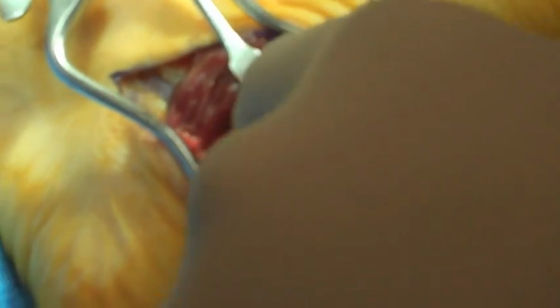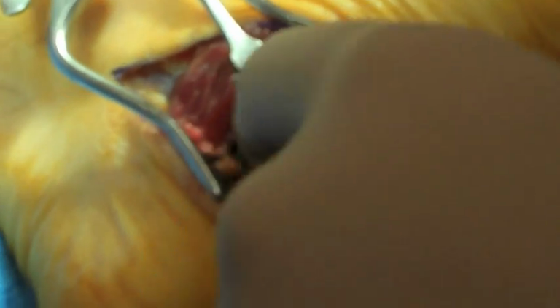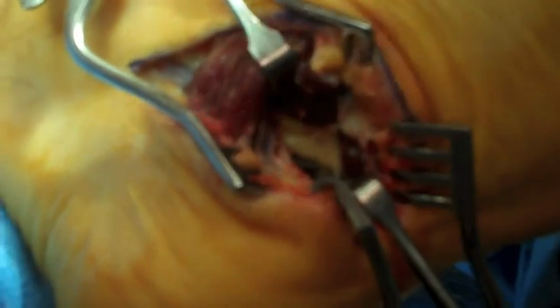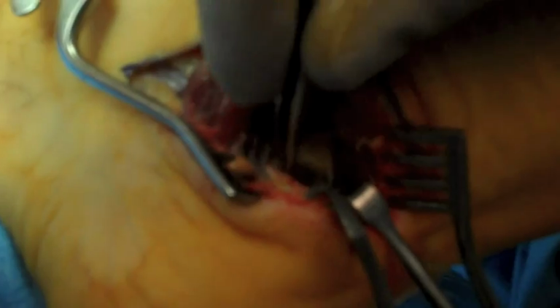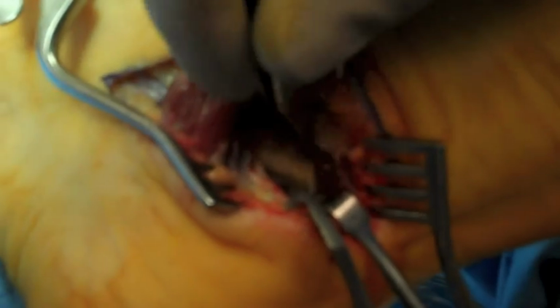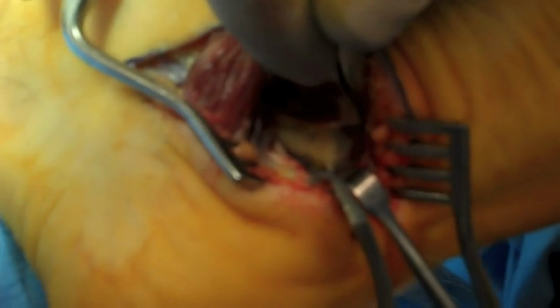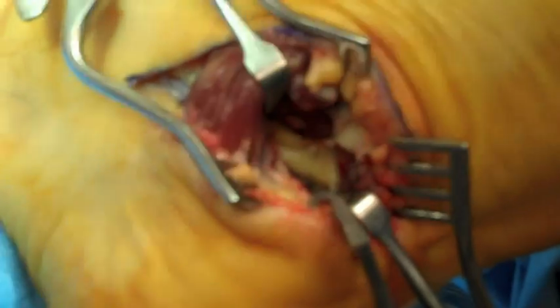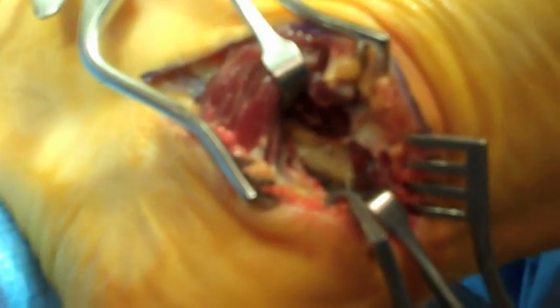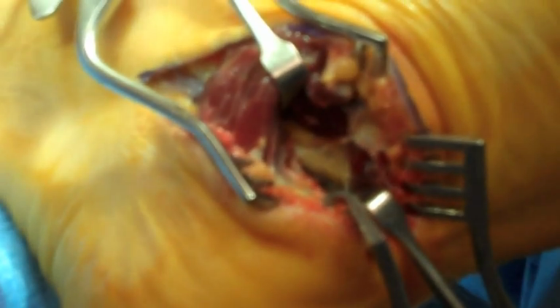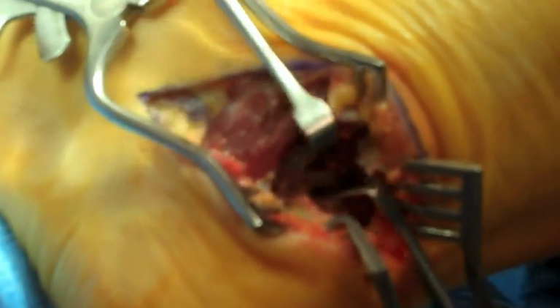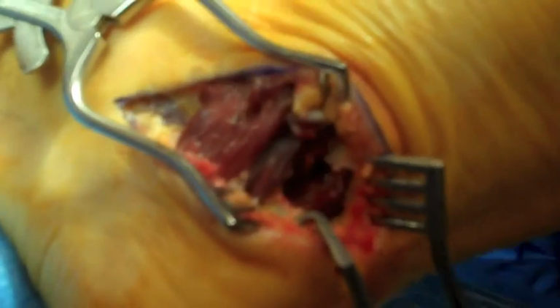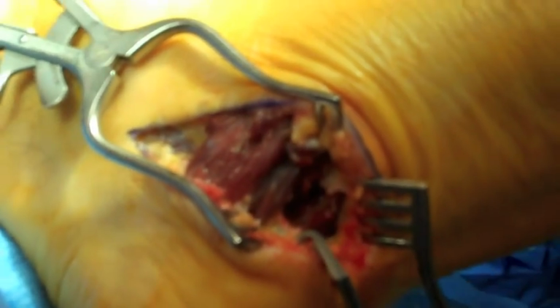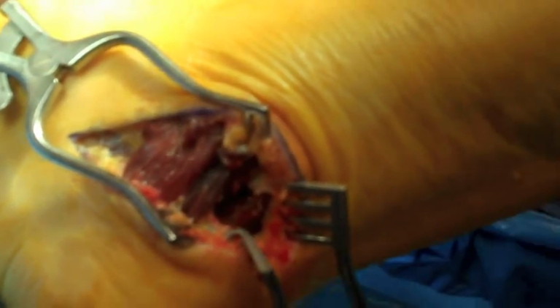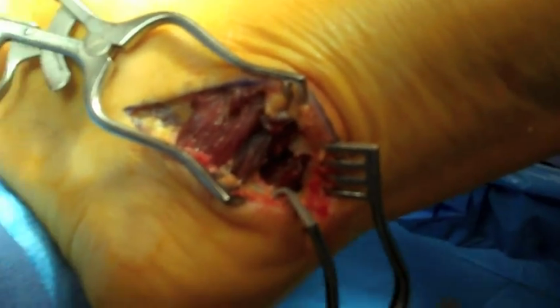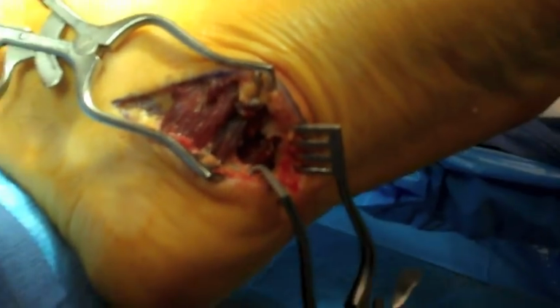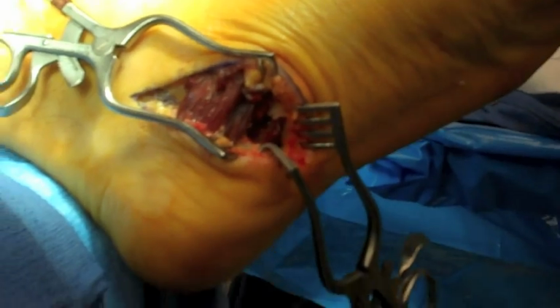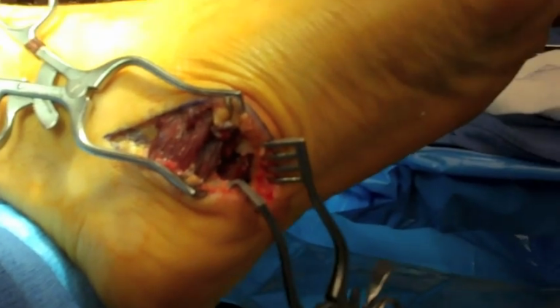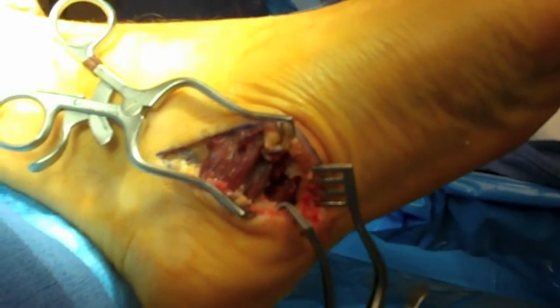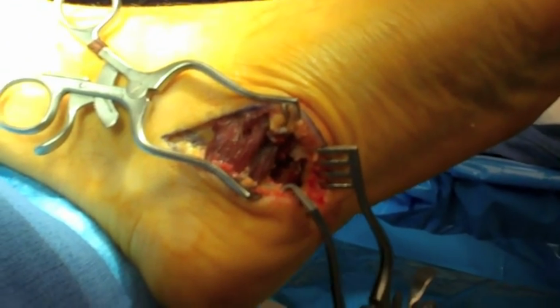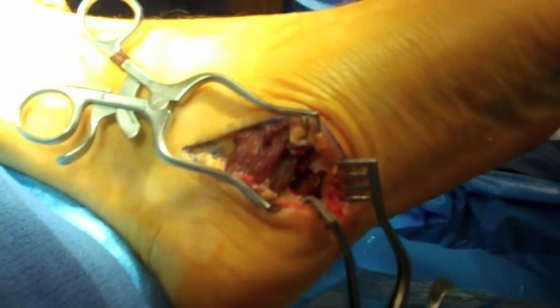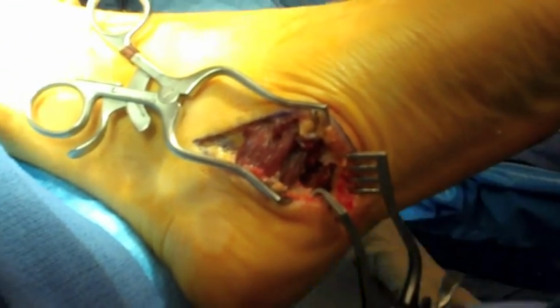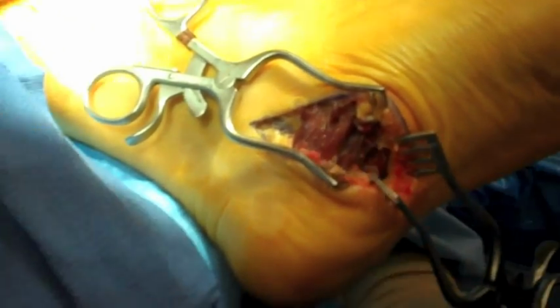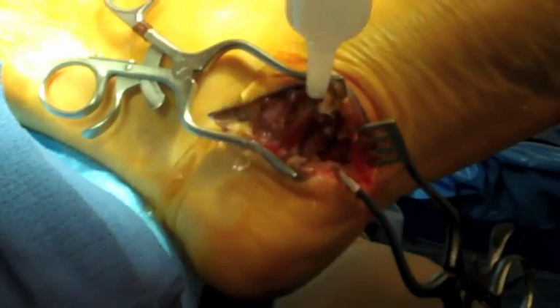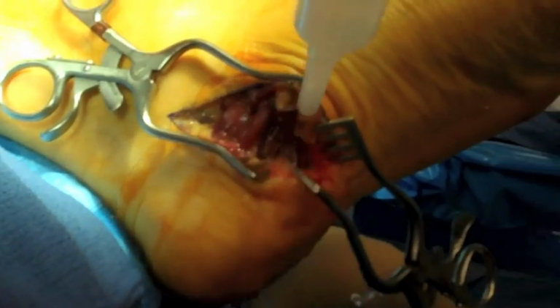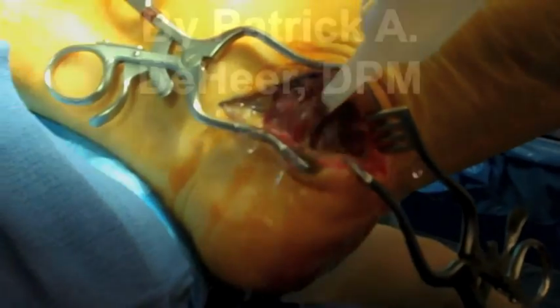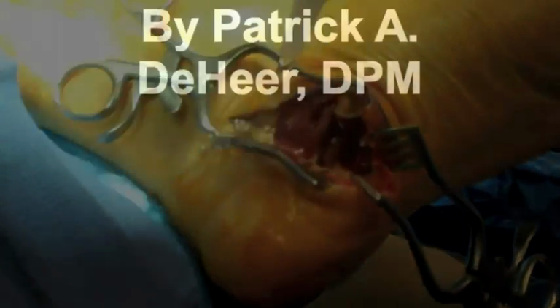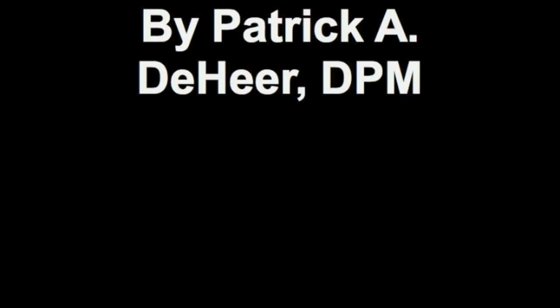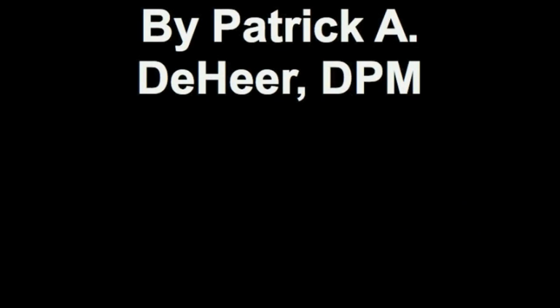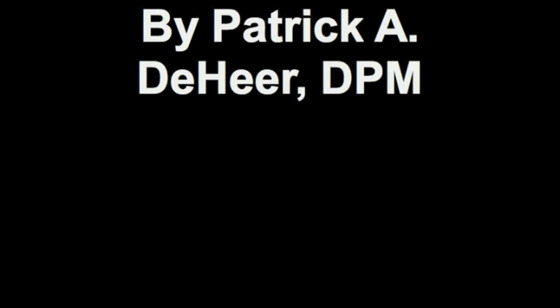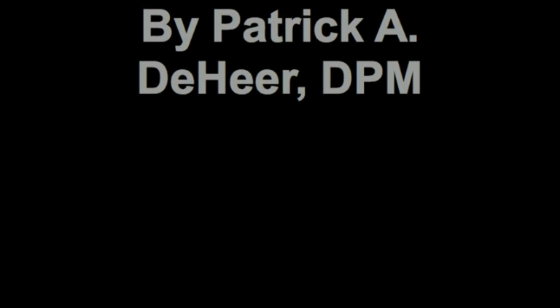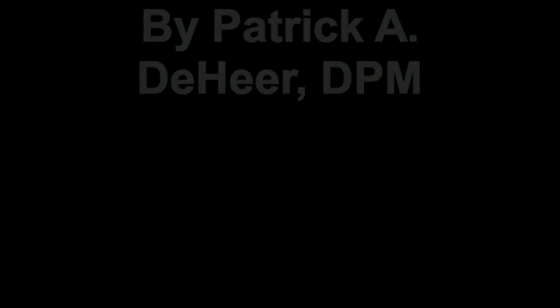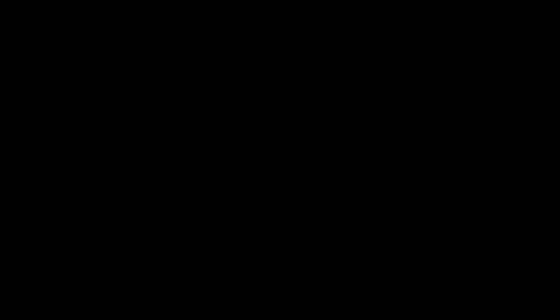Digital inspection of the area is used to ensure that there are no constricting tissue about the nerve as it courses from the medial to the plantar surface of the foot. This is part one of two videos.